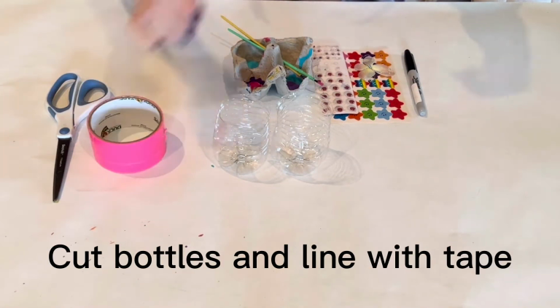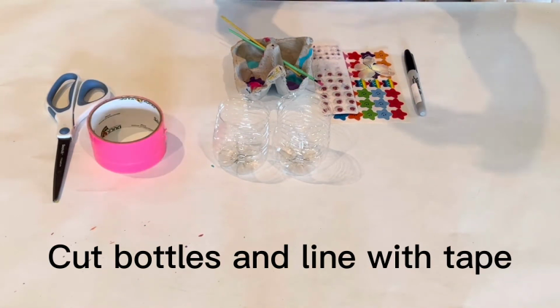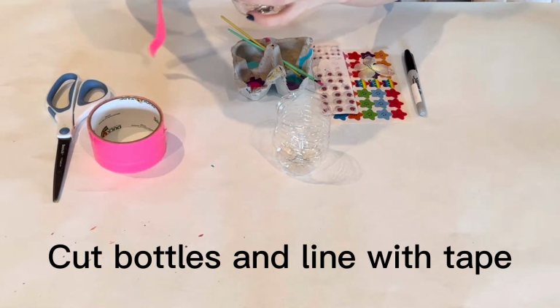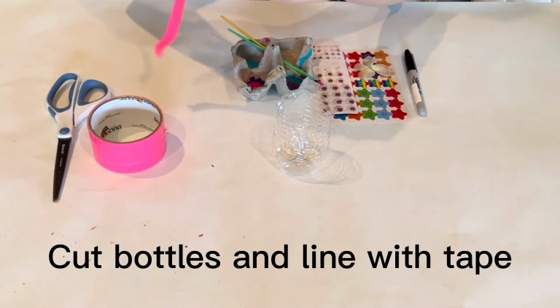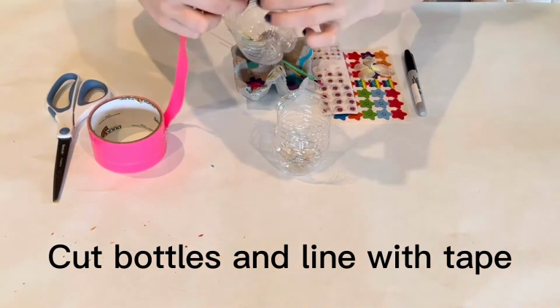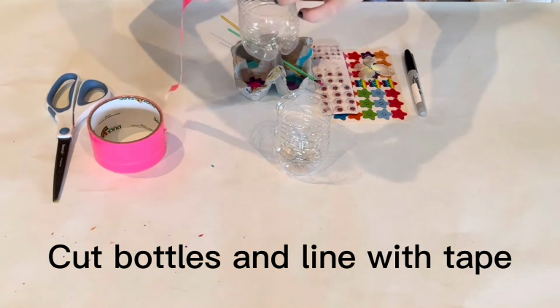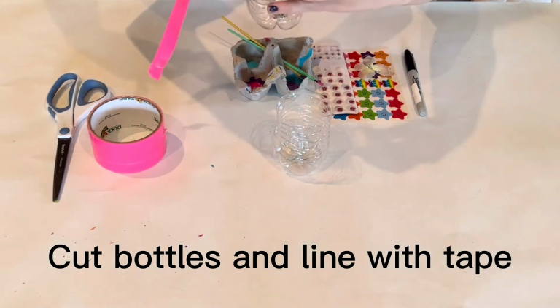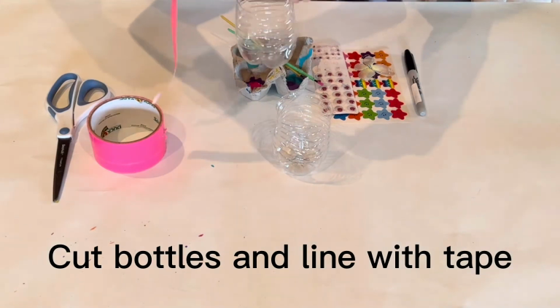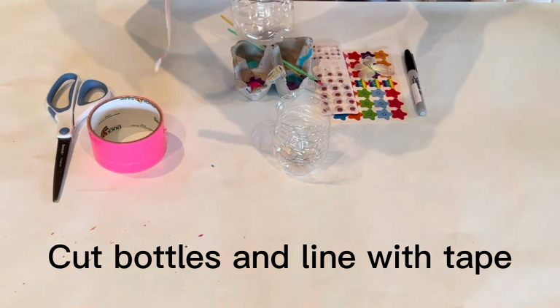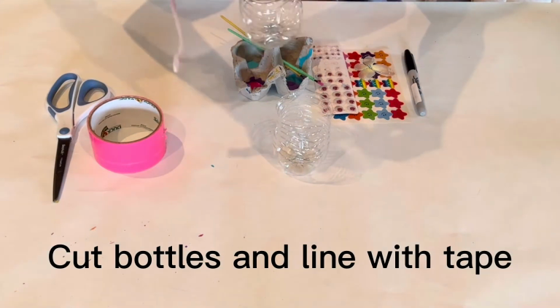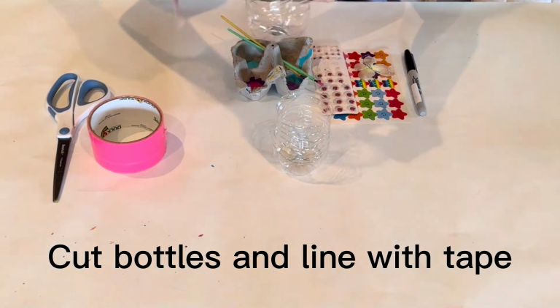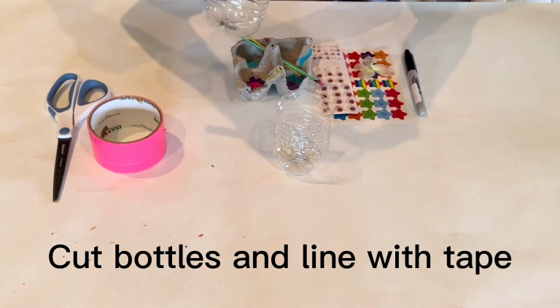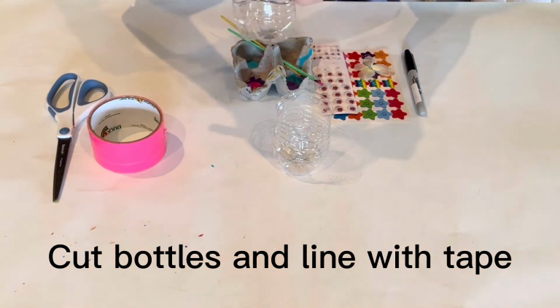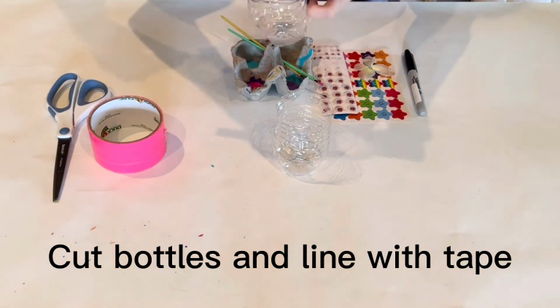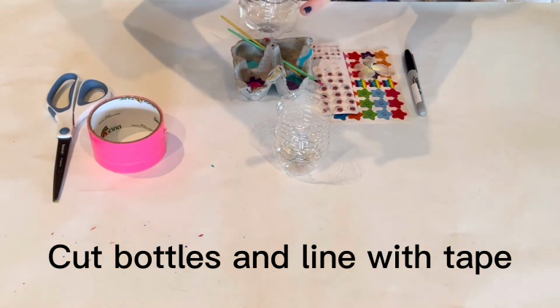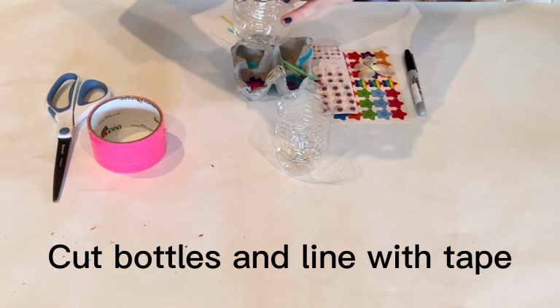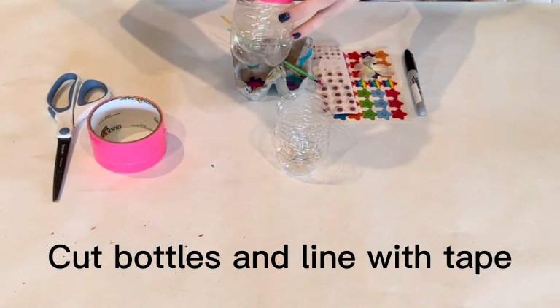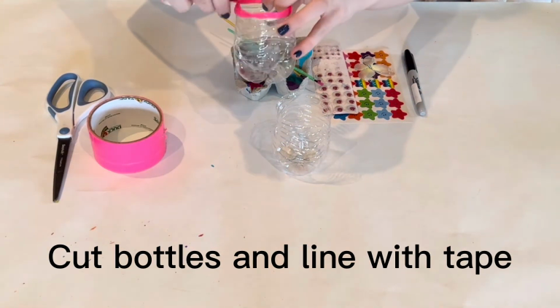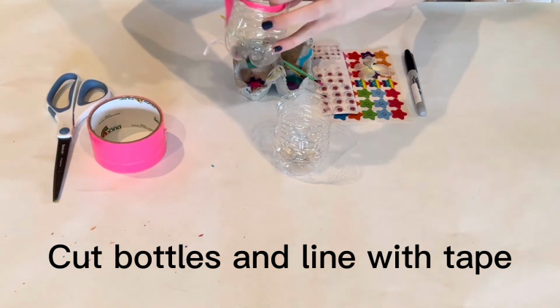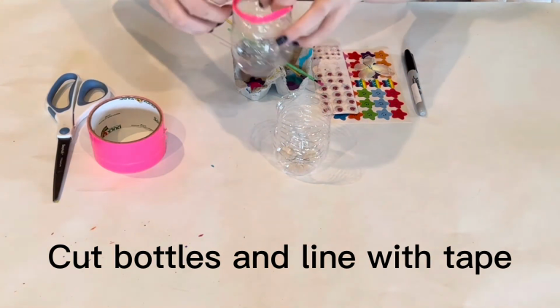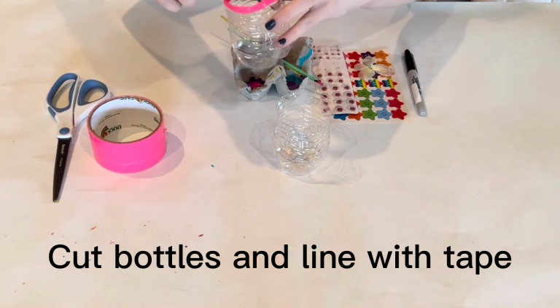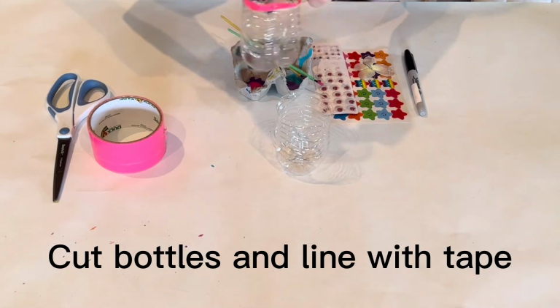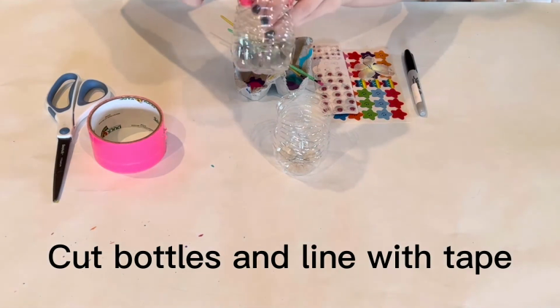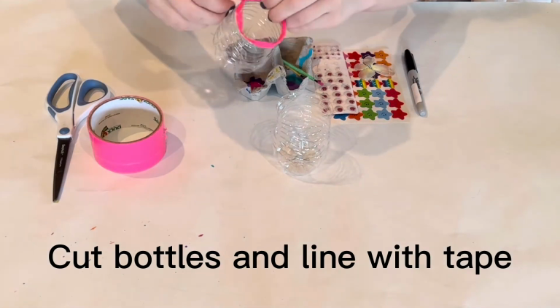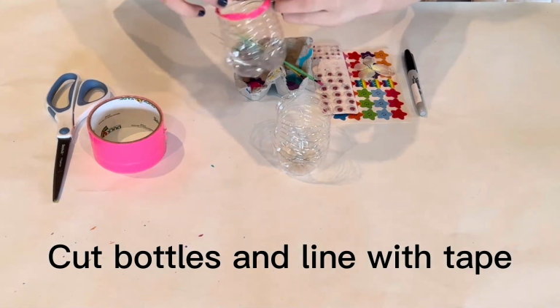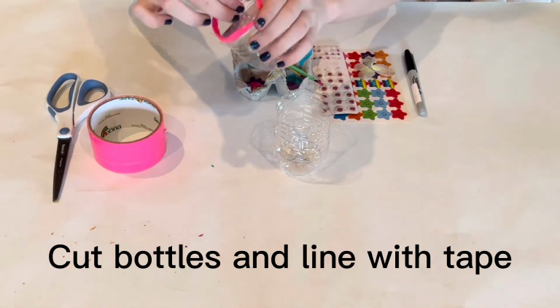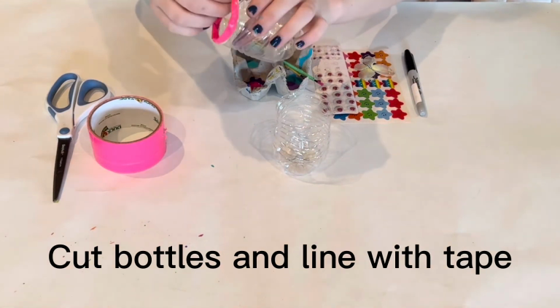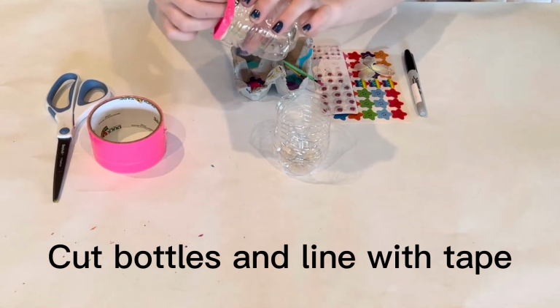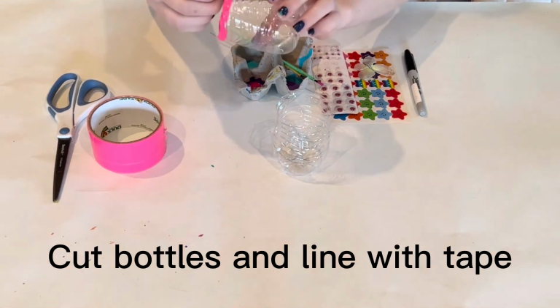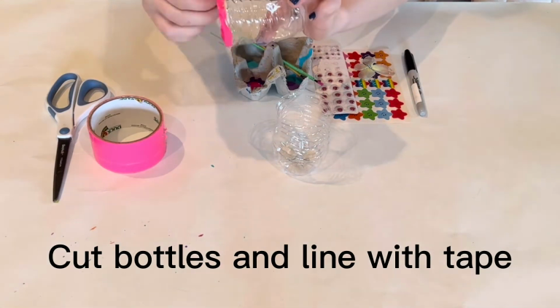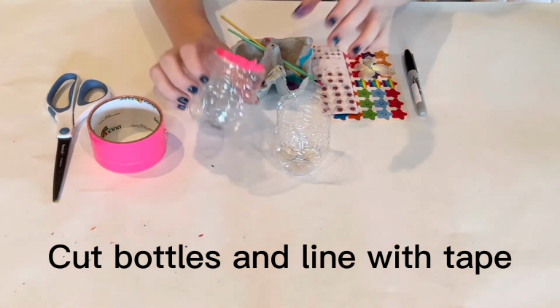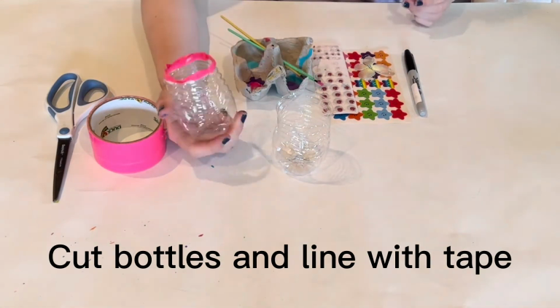Next, there will be a sharp edge on the top, so make sure to line it with your tape so it doesn't cut you or cause any damage while making the pots.